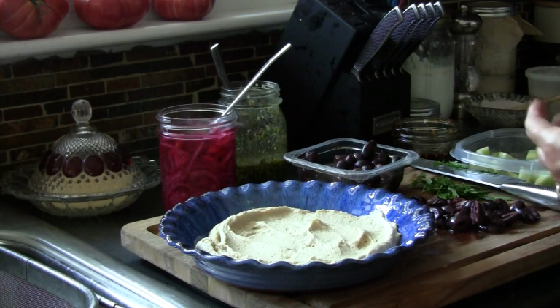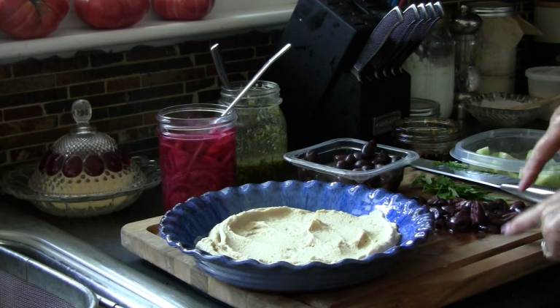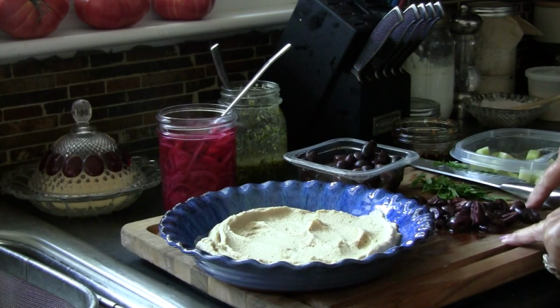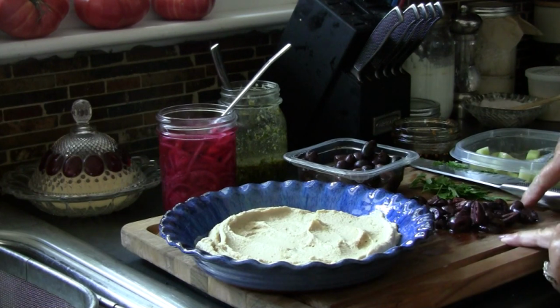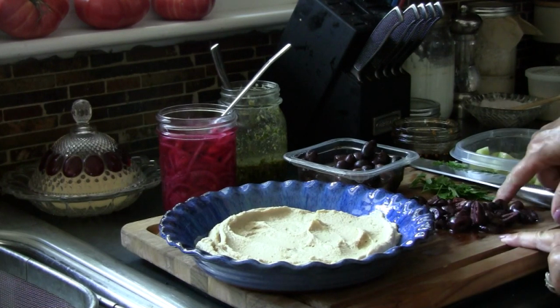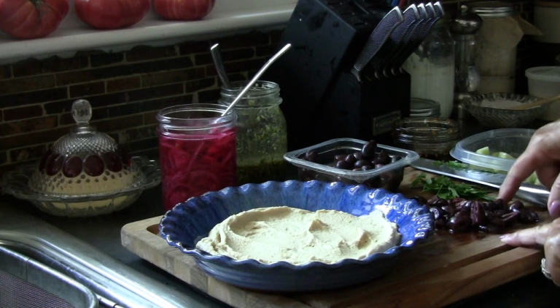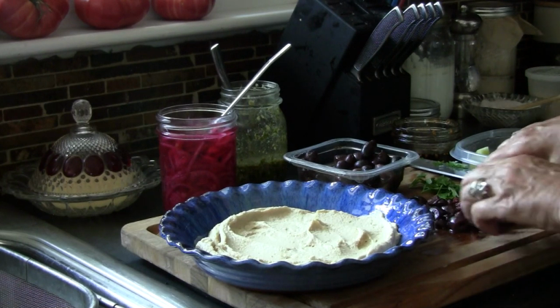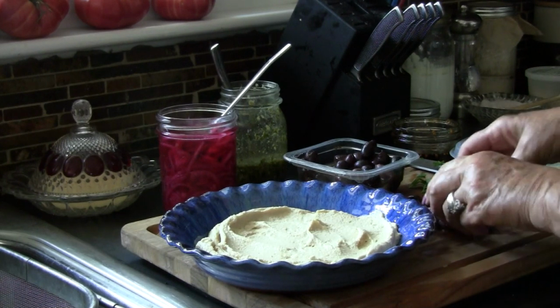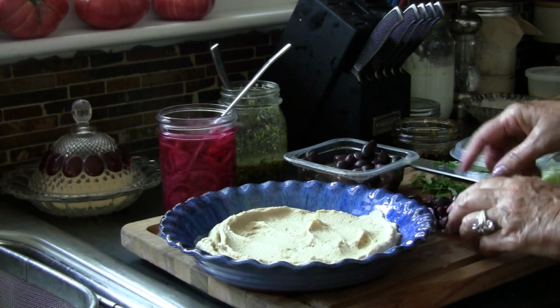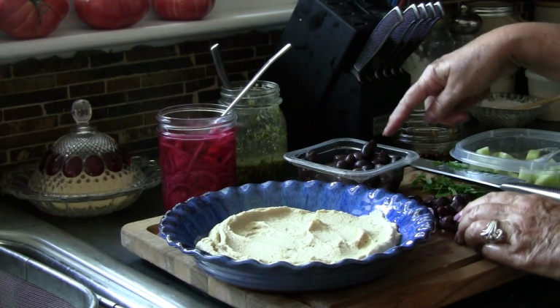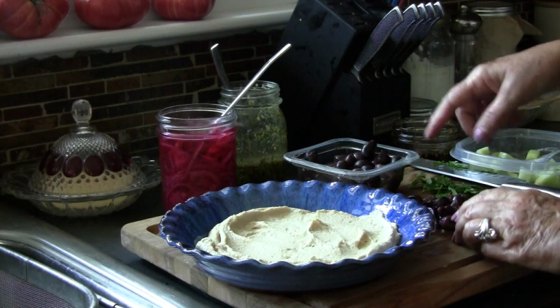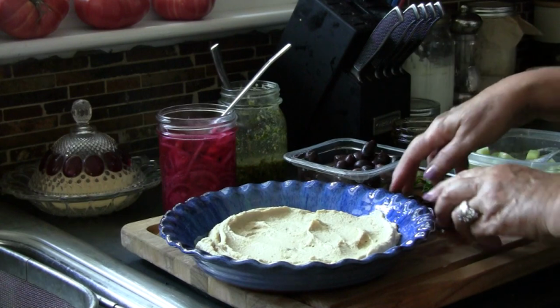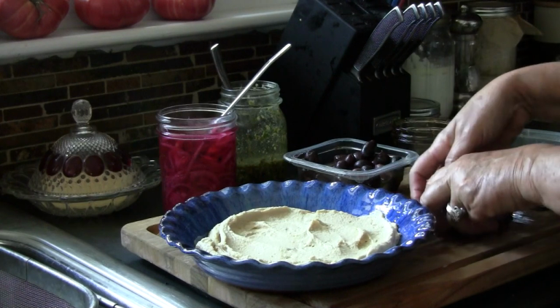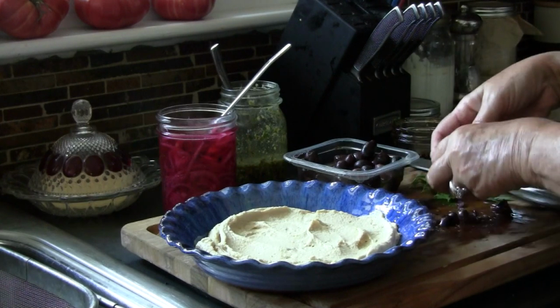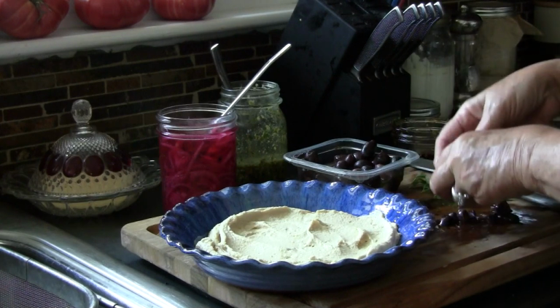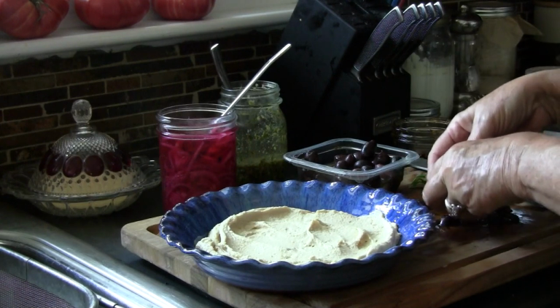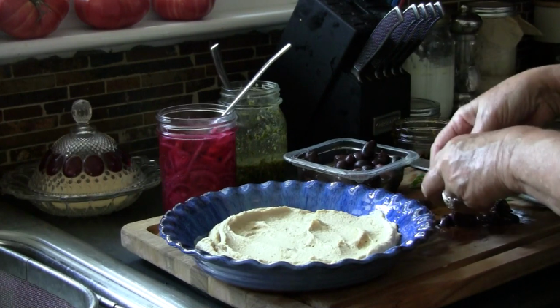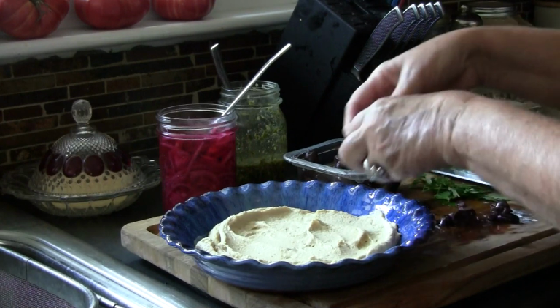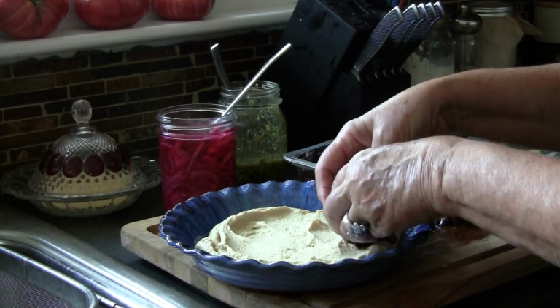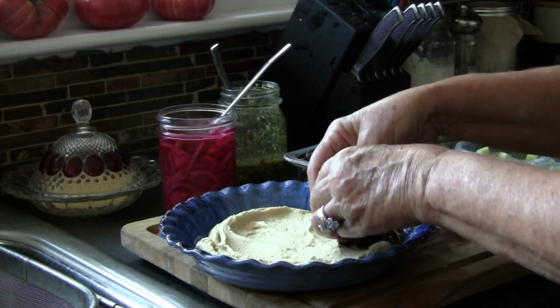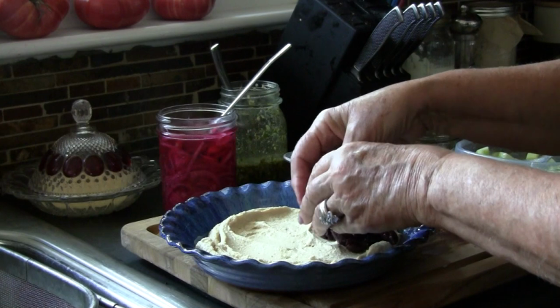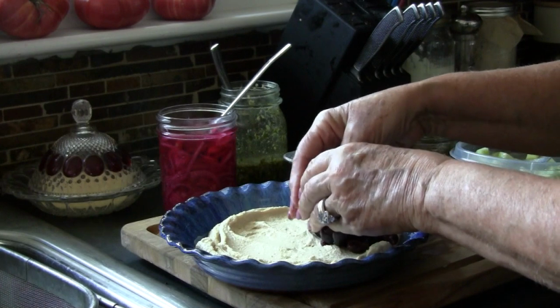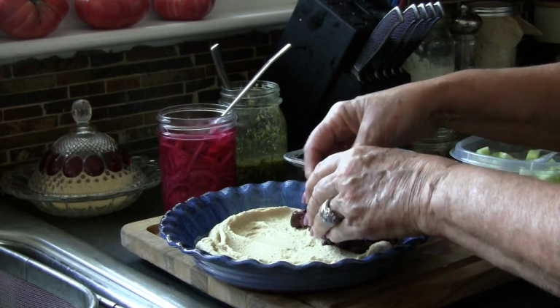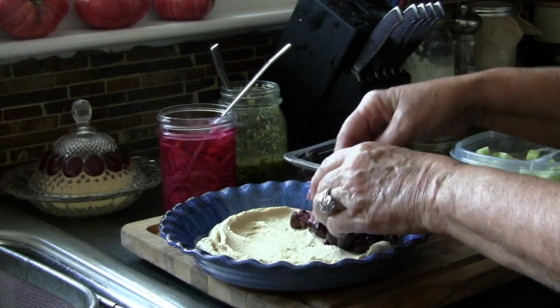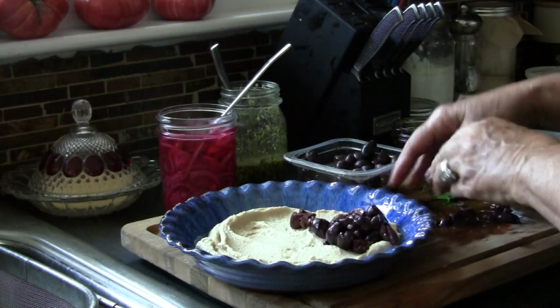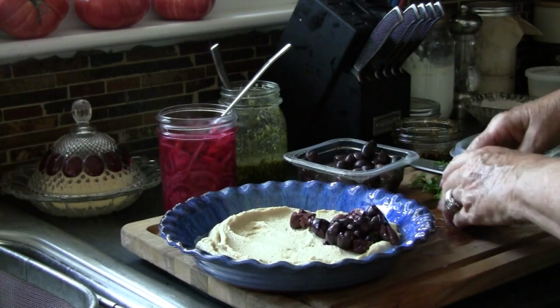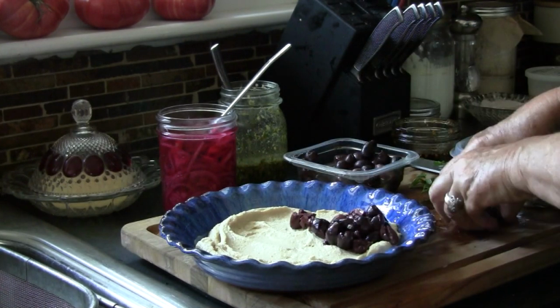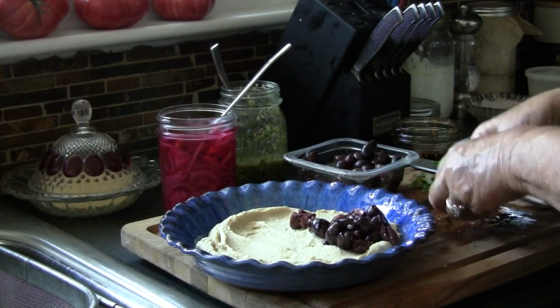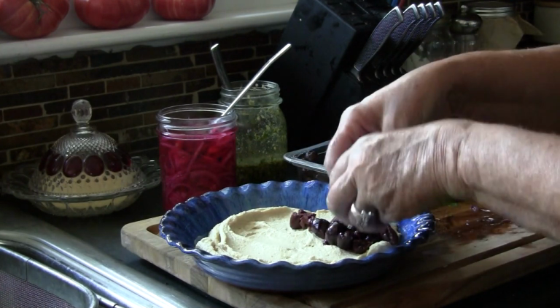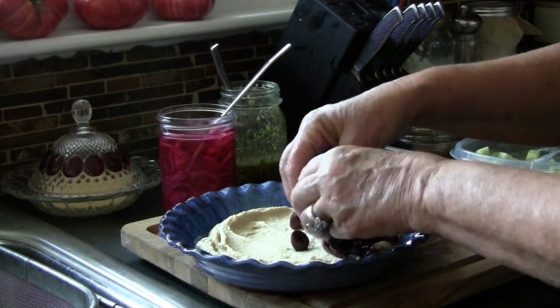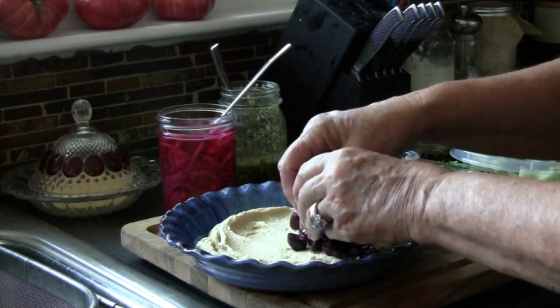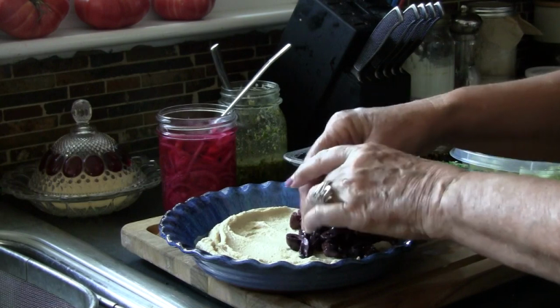The next thing I have is some Kalamata olives that are in olive oil — I took and chopped those. We're going to put those on about a third of the hummus.